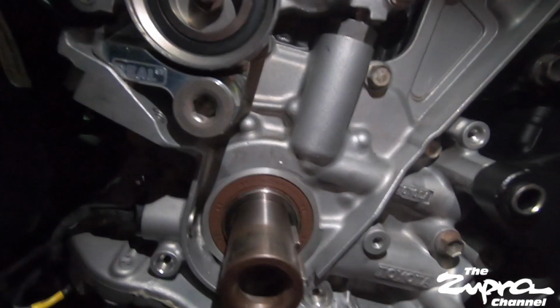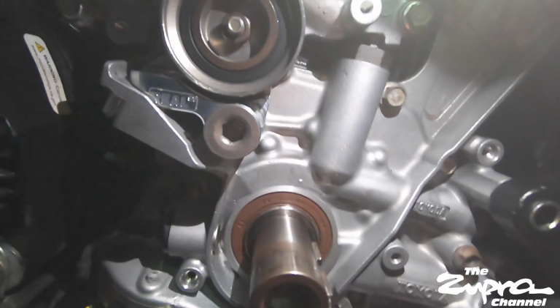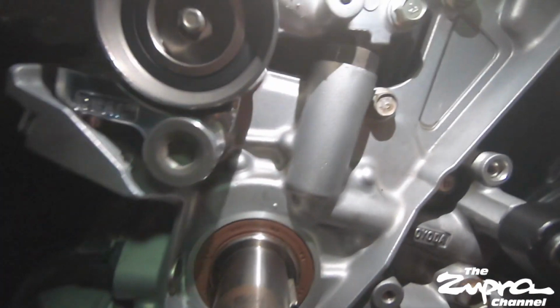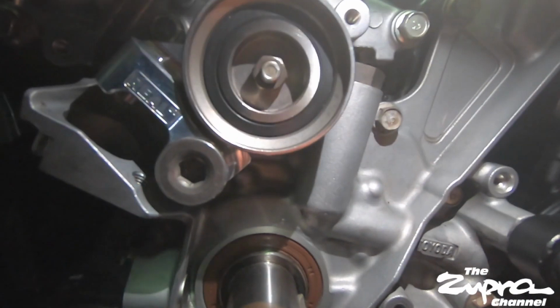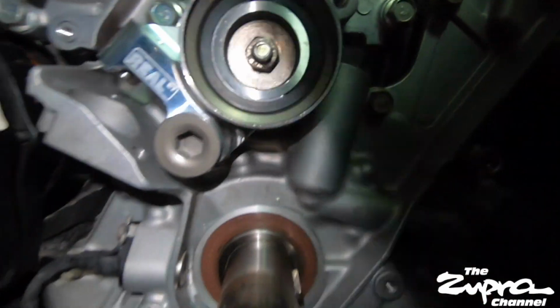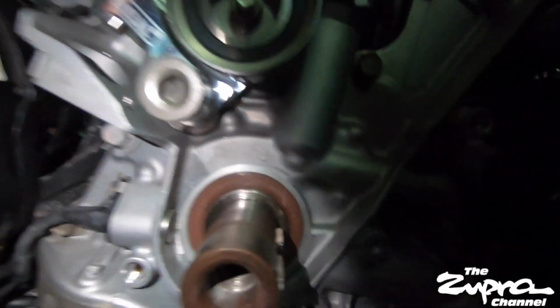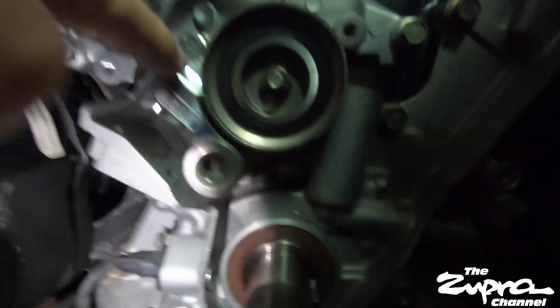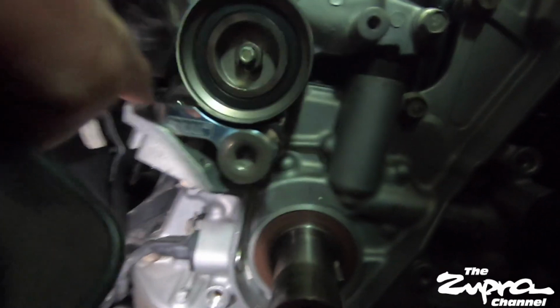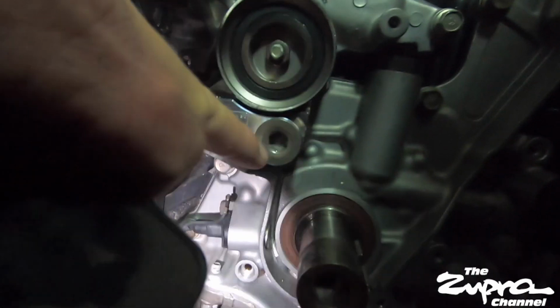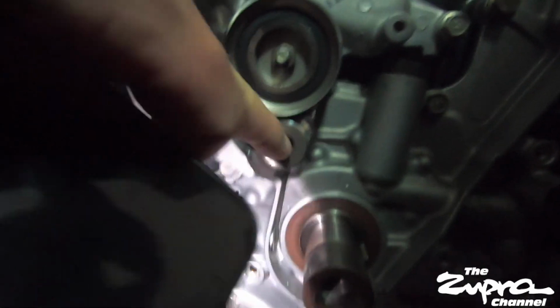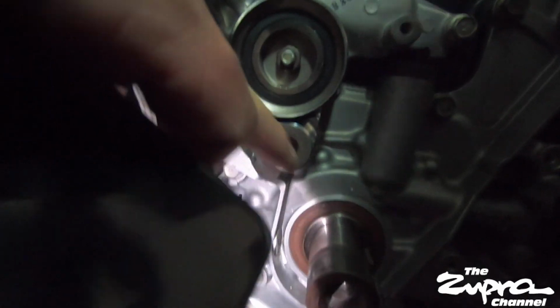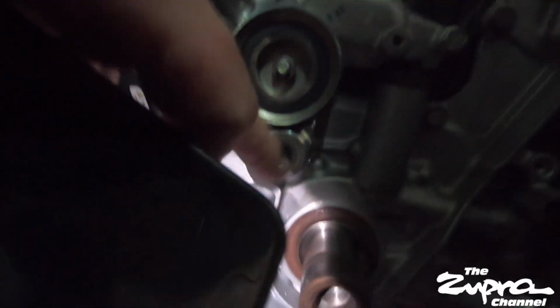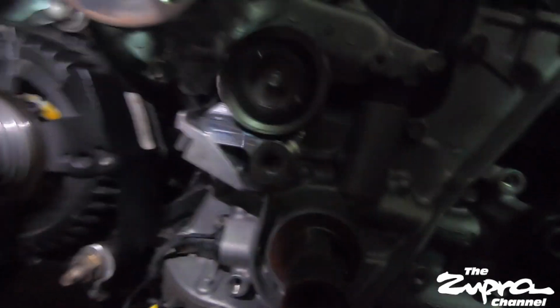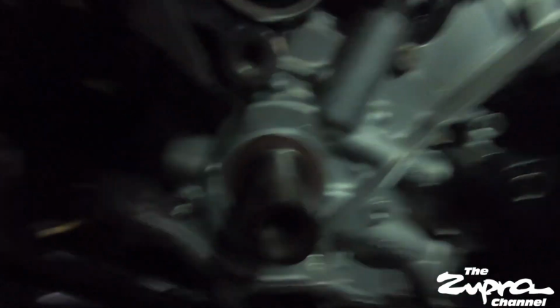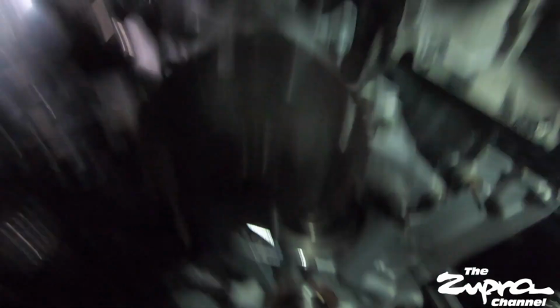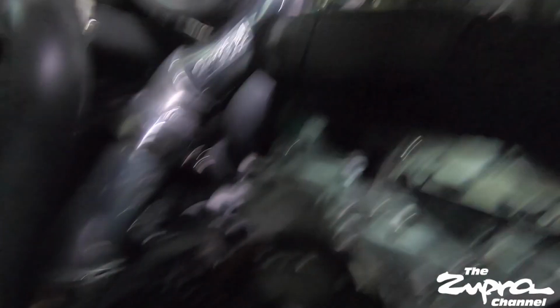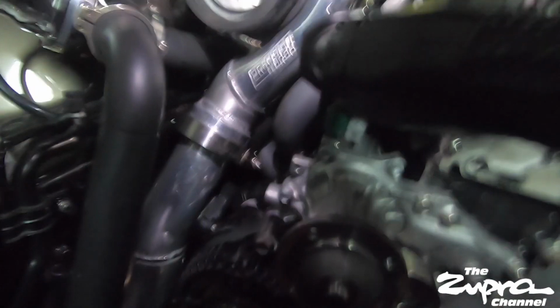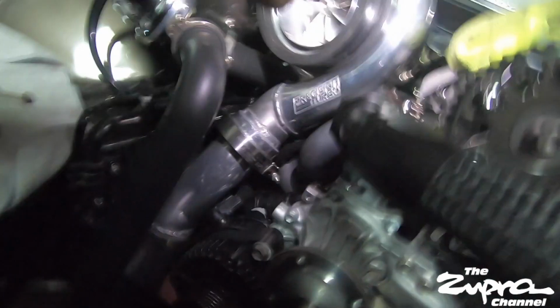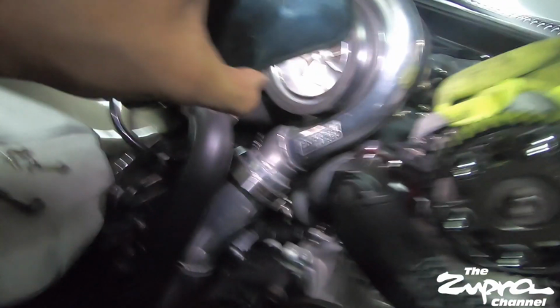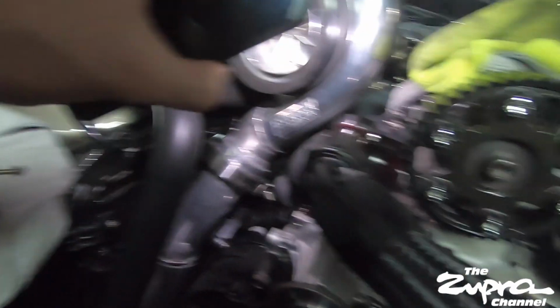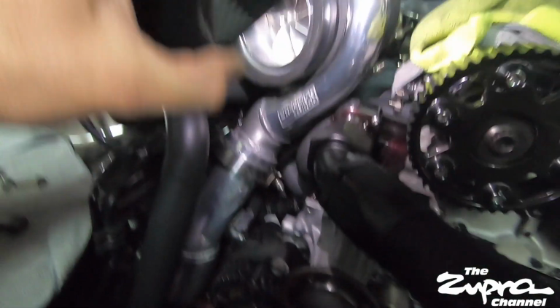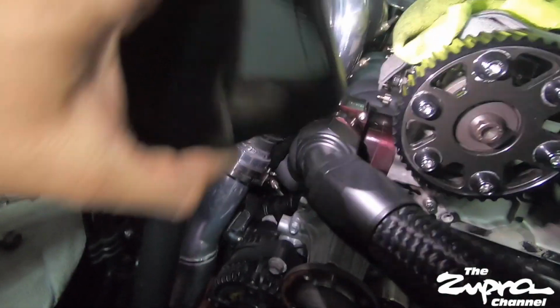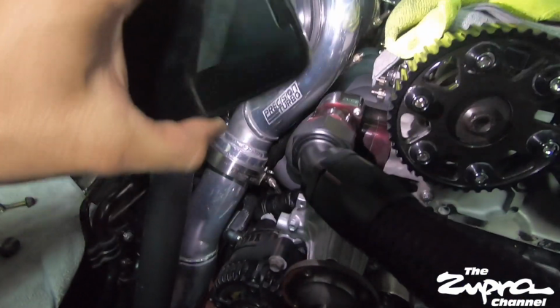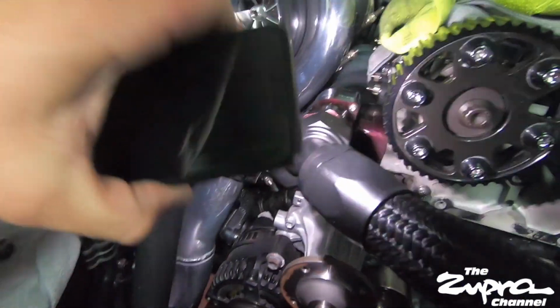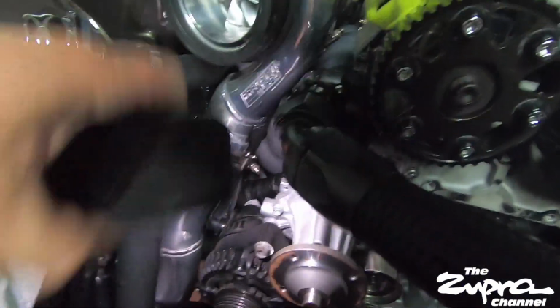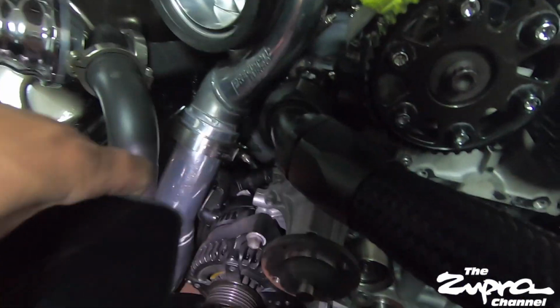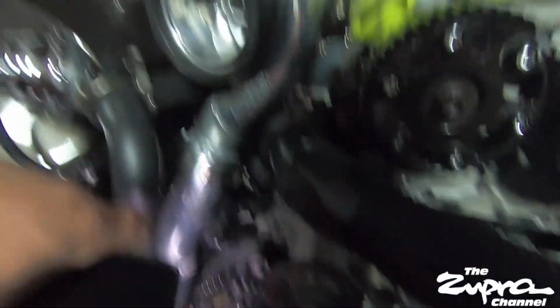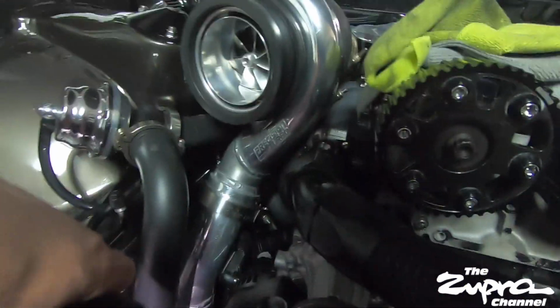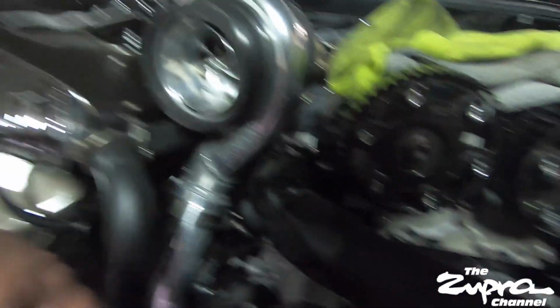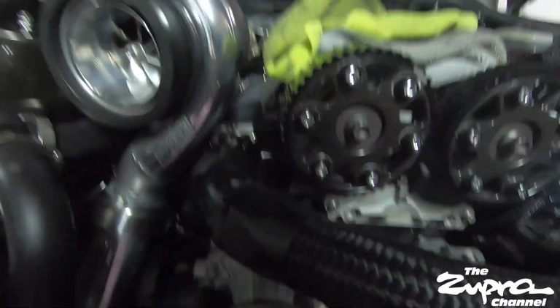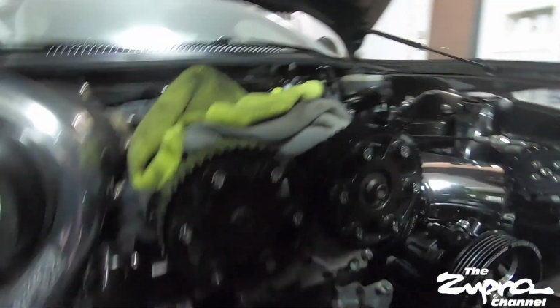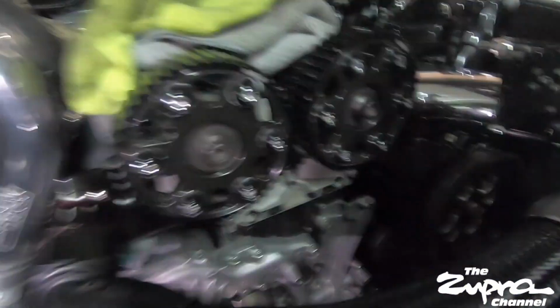I did go ahead and install the tensioner - torqued it down, did the oil line, had to do the oil return on the turbo. So yeah, it's time to attempt the front main seal again.